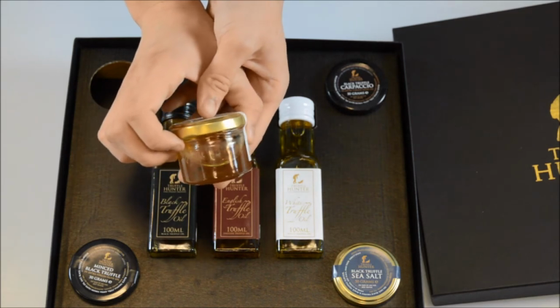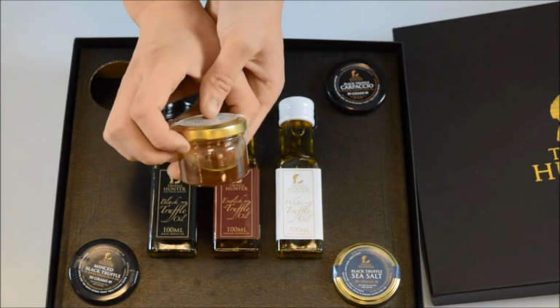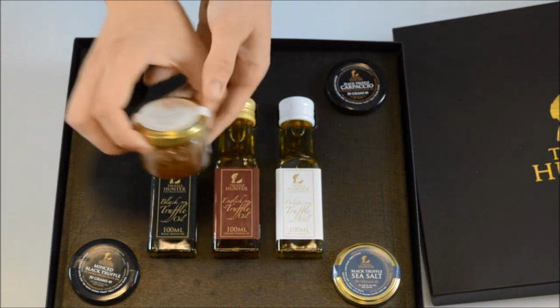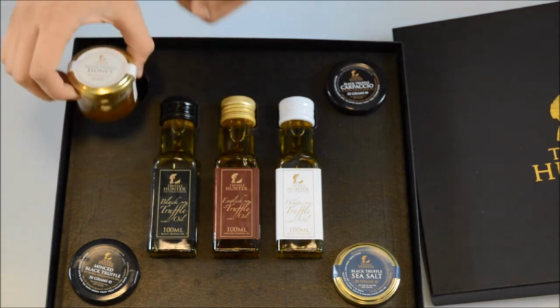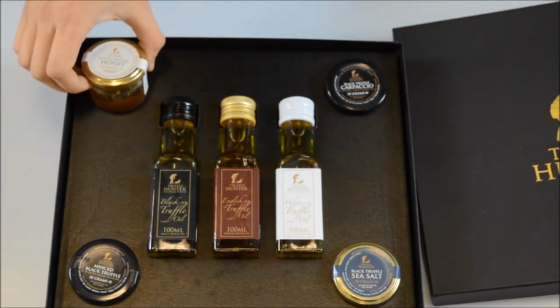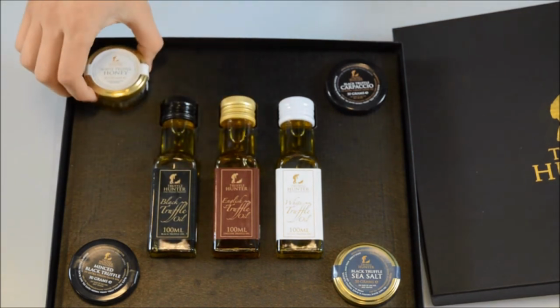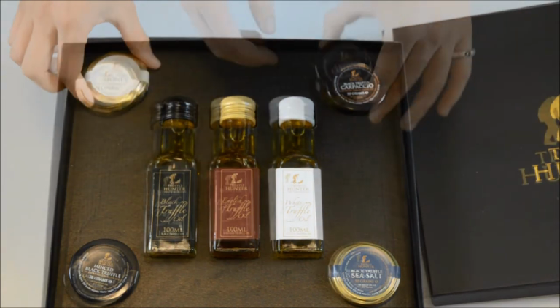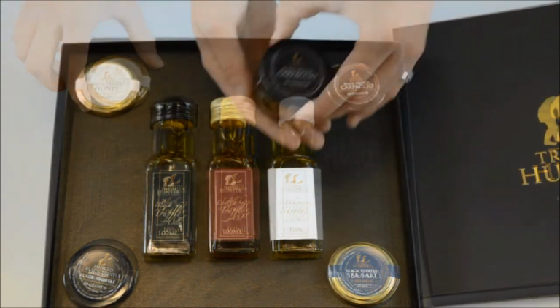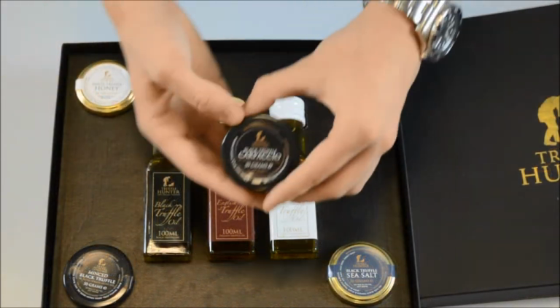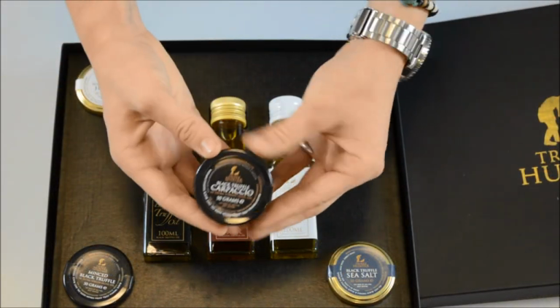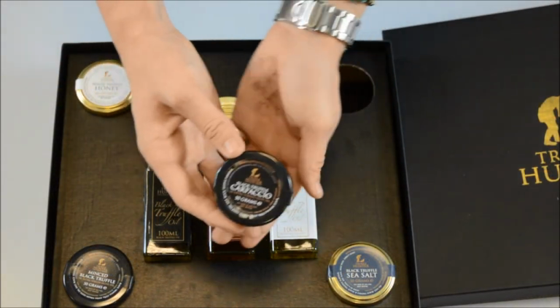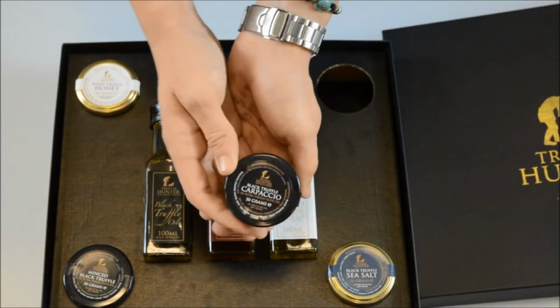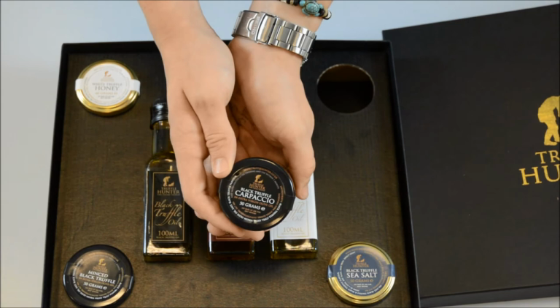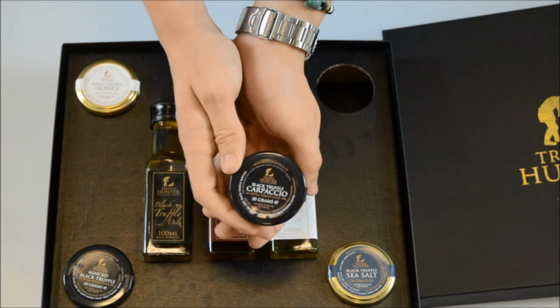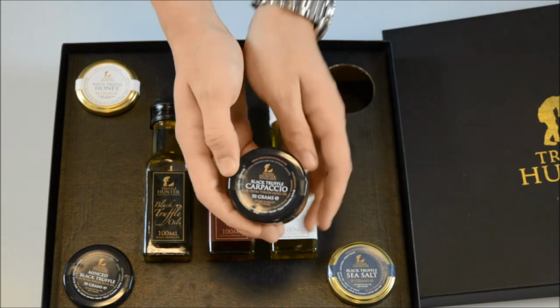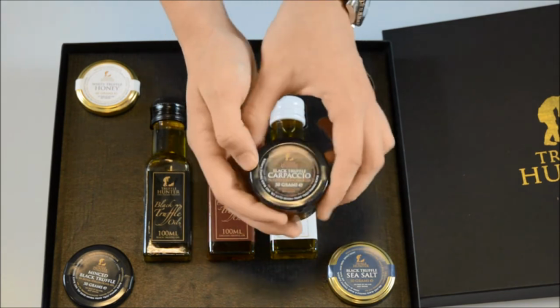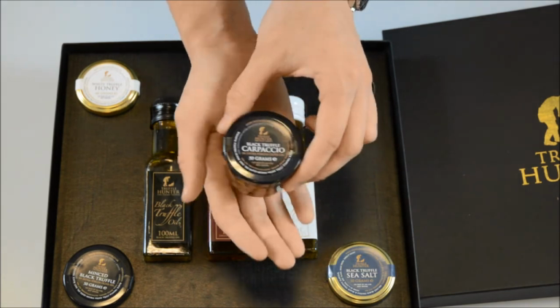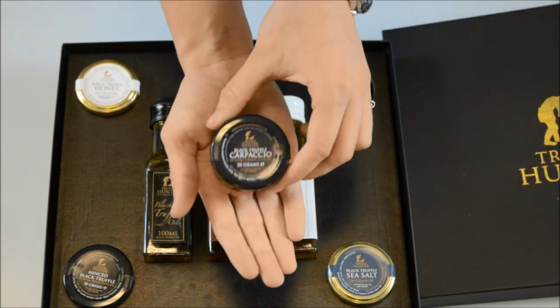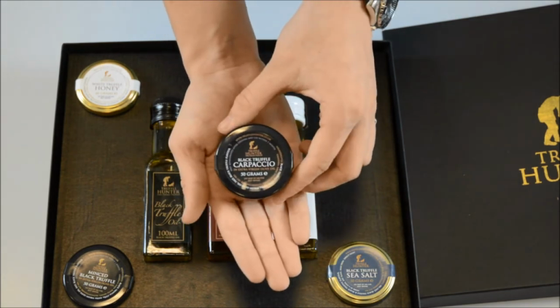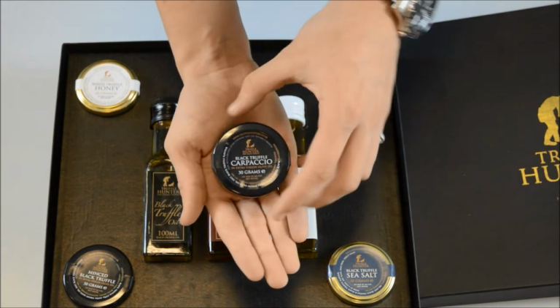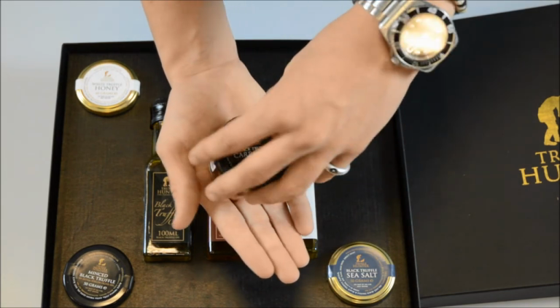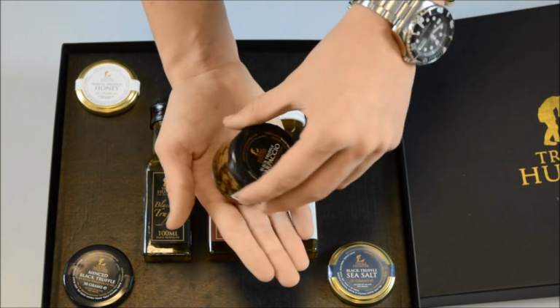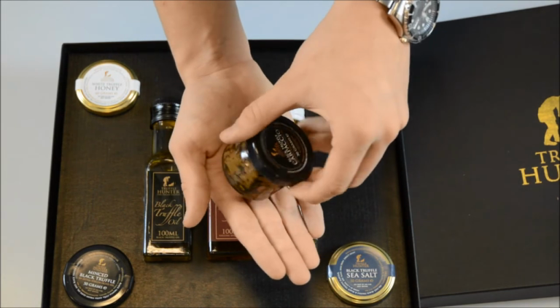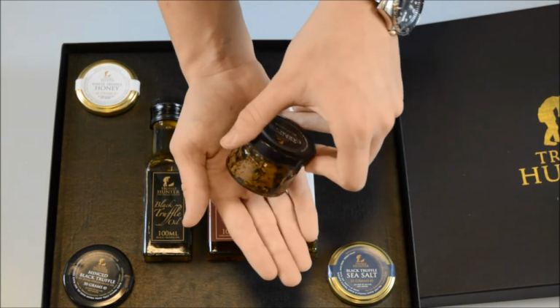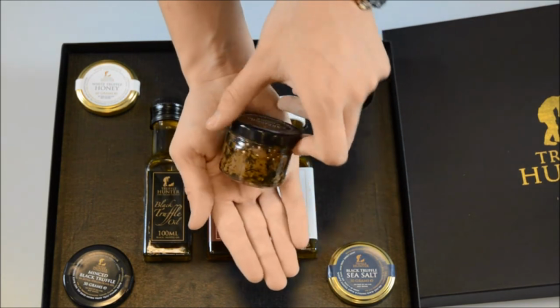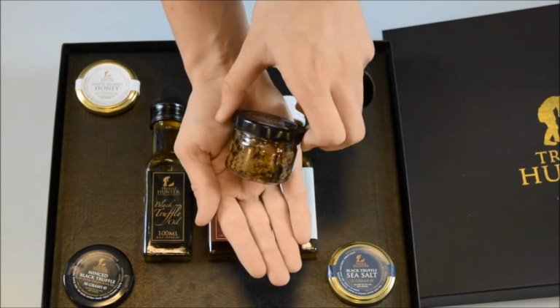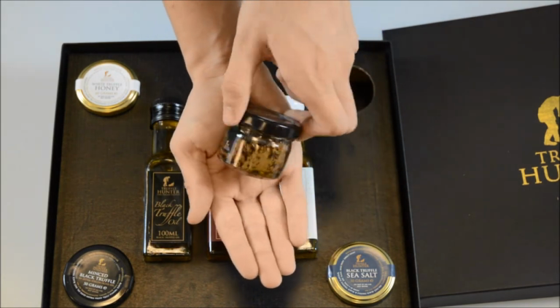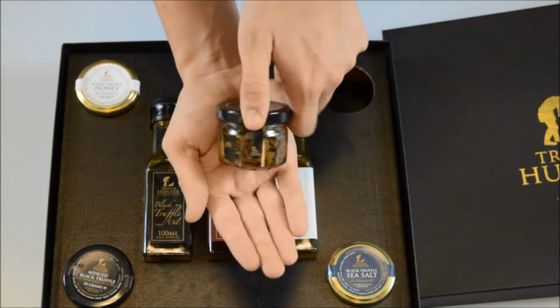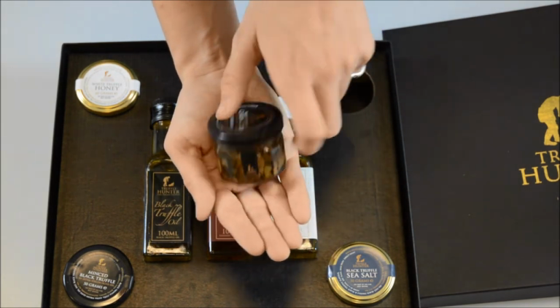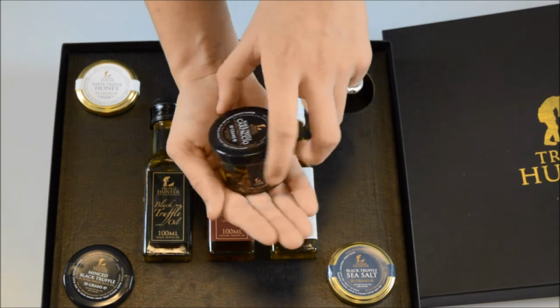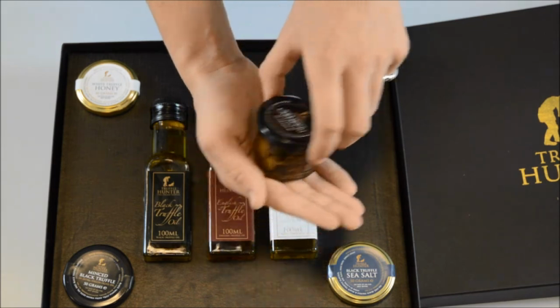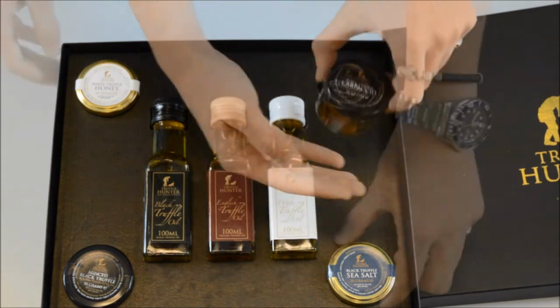Another big hit with the chefs. Our truffle carpaccio uses the finest Italian truffles and demonstrates amazing complexity of flavour — excellent on canapés for that special occasion.